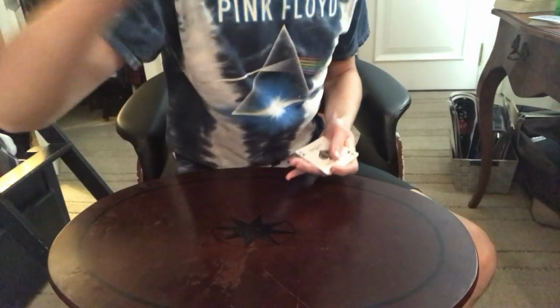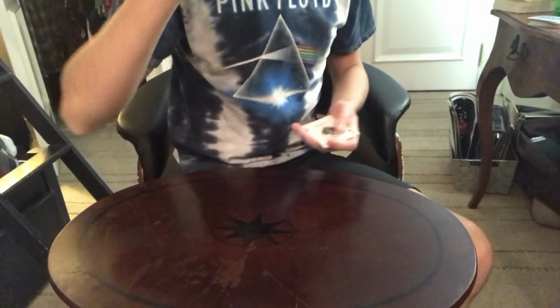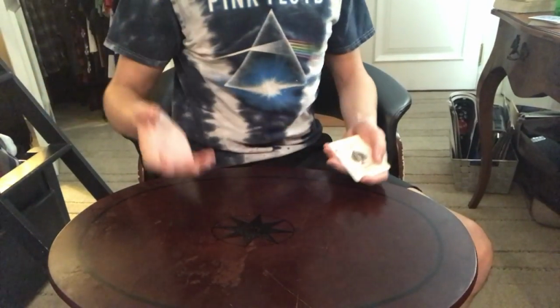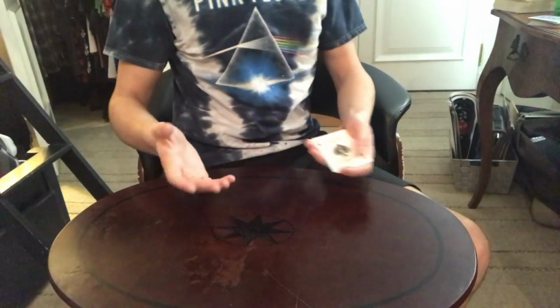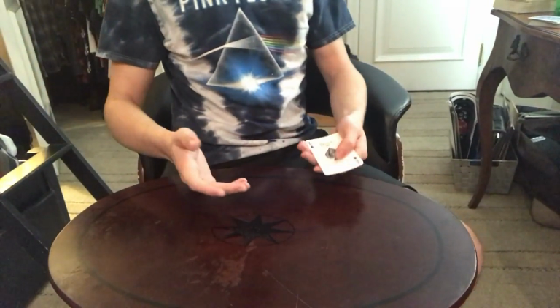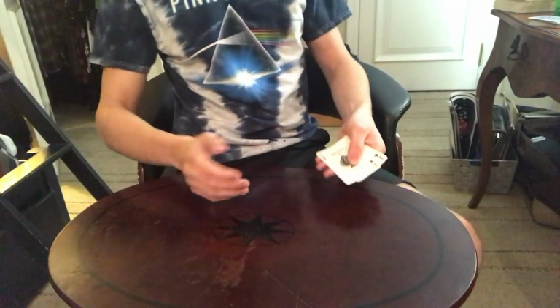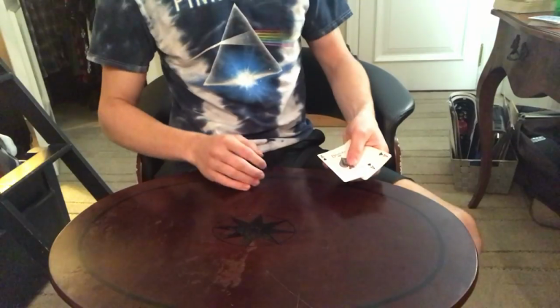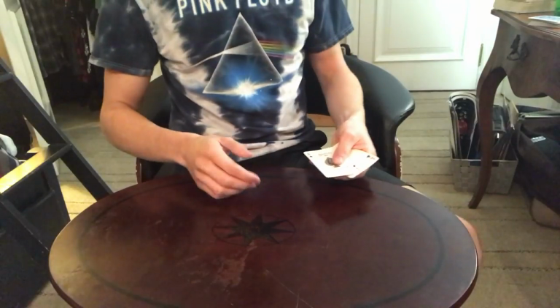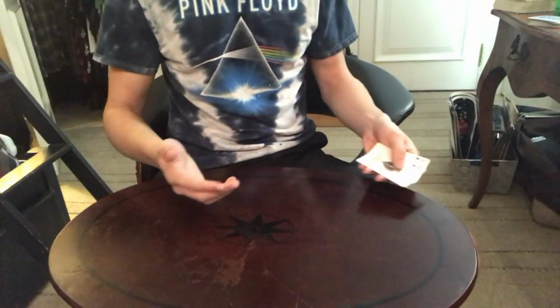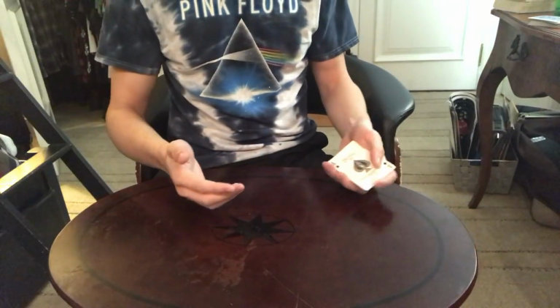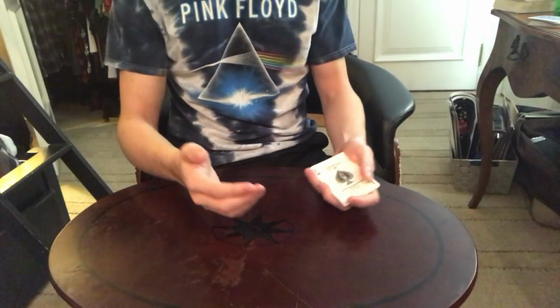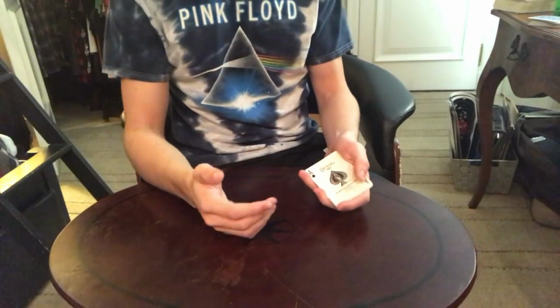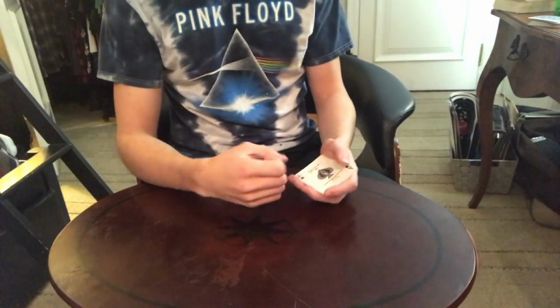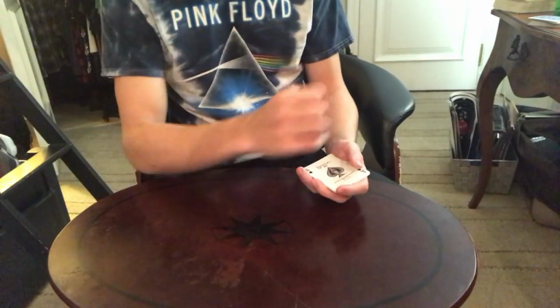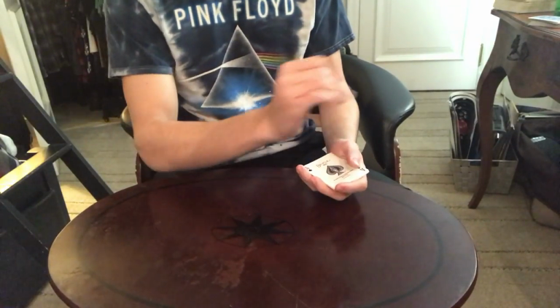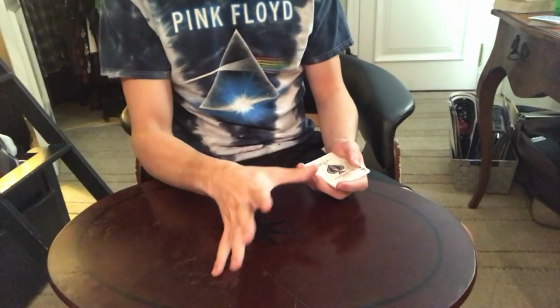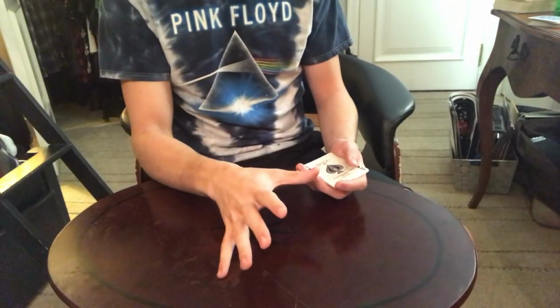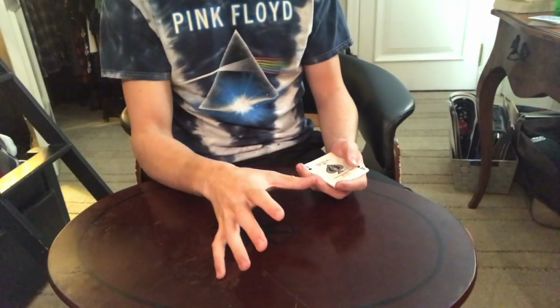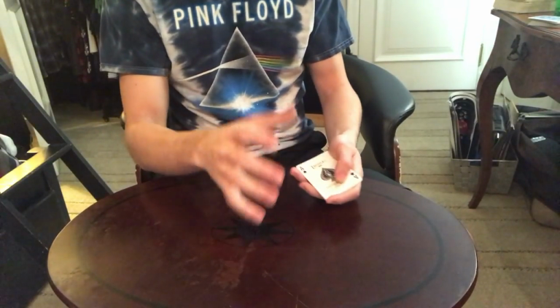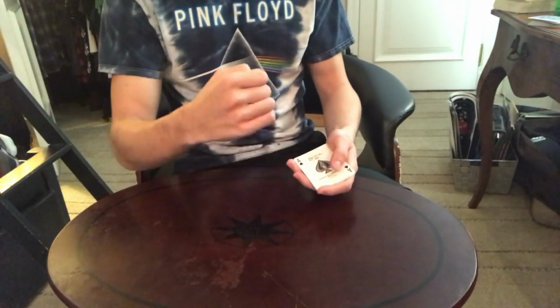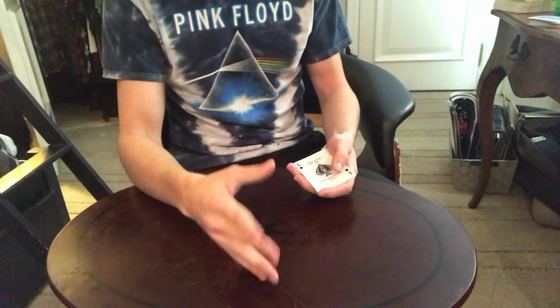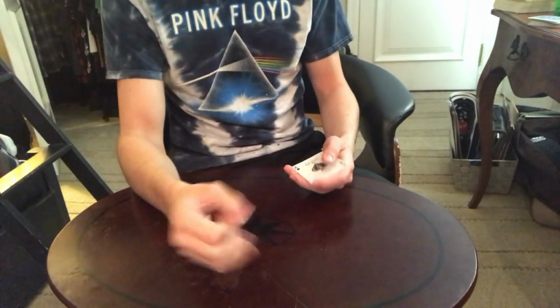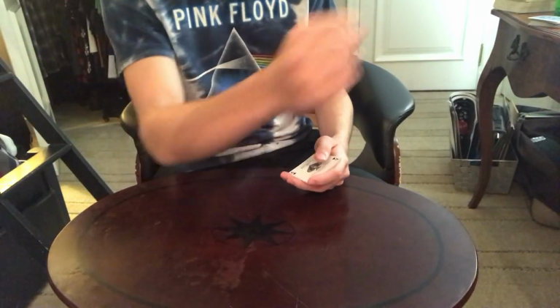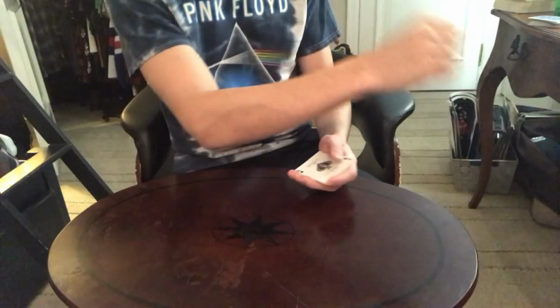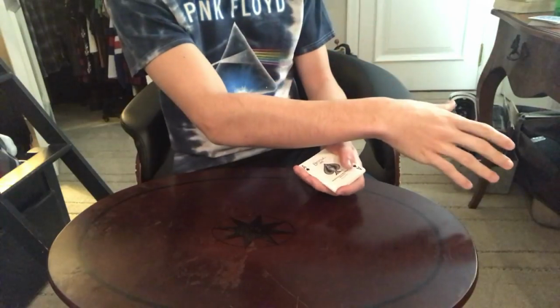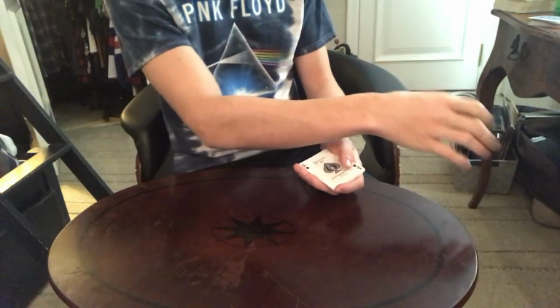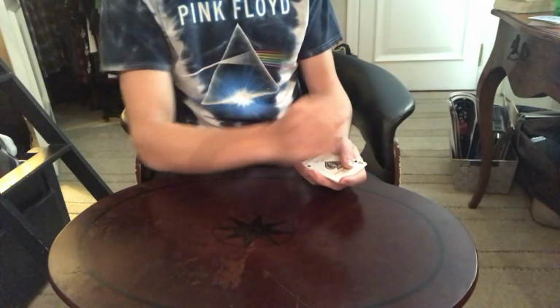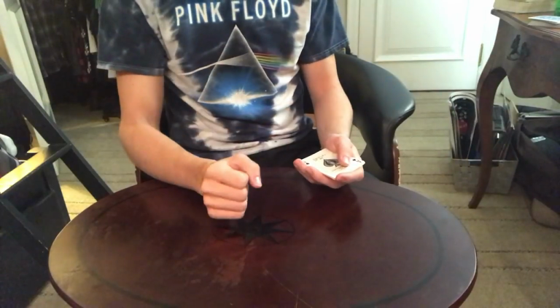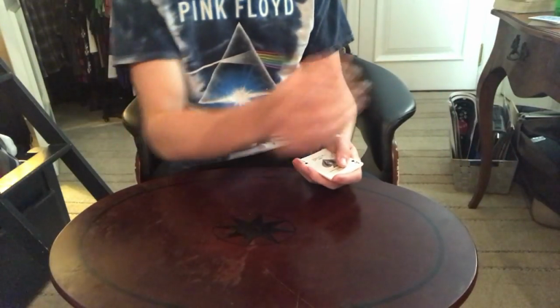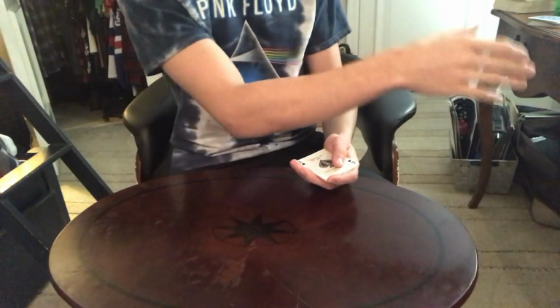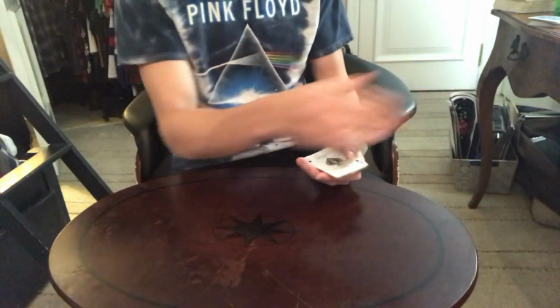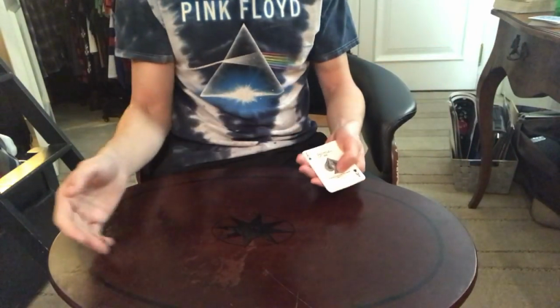So the way I'm going to be doing this is I'm just going to teach it, and then I'm going to do it again from an exposed angle, probably from the side.